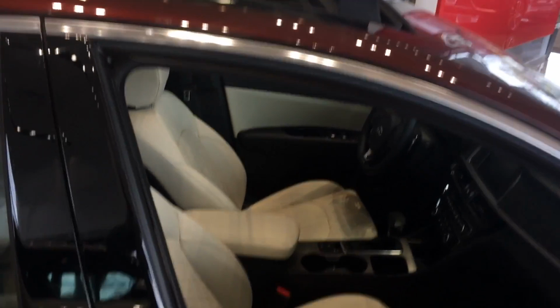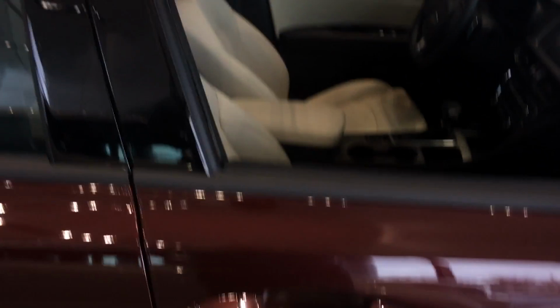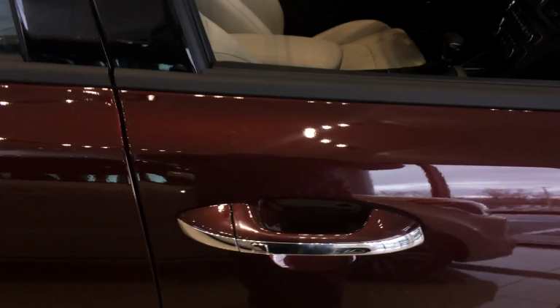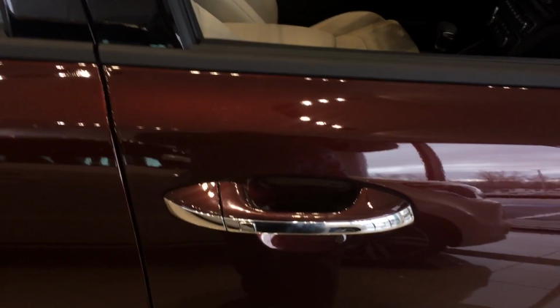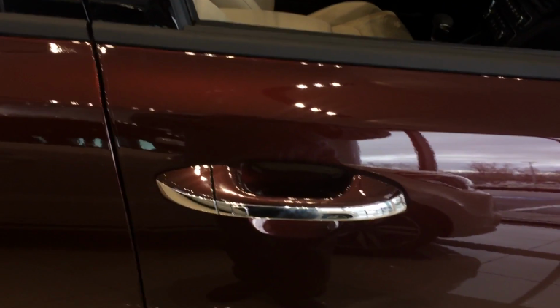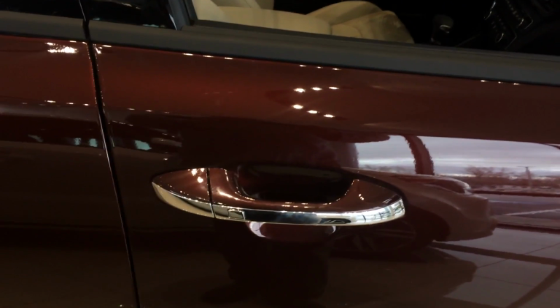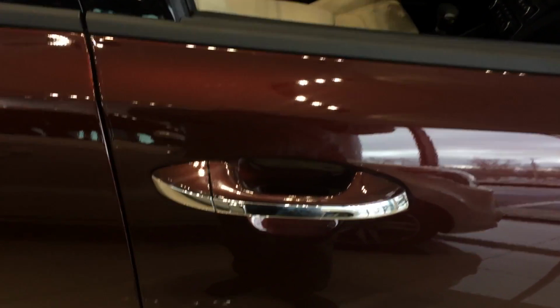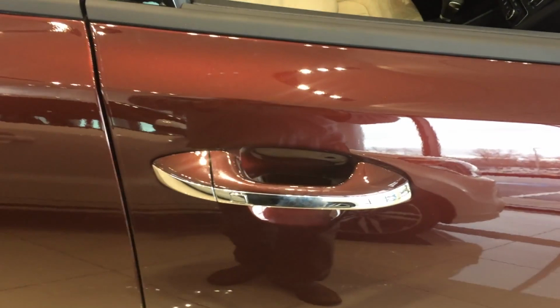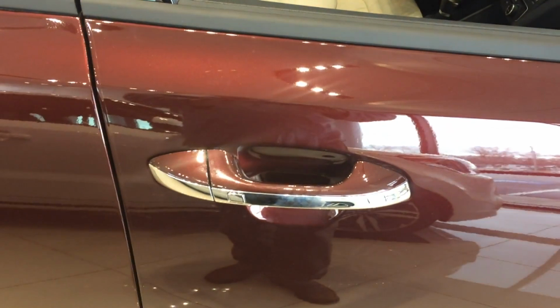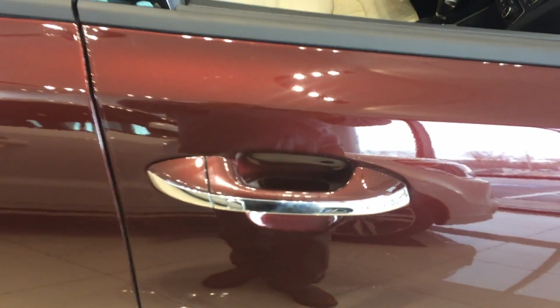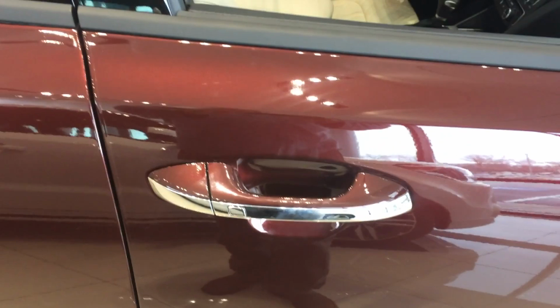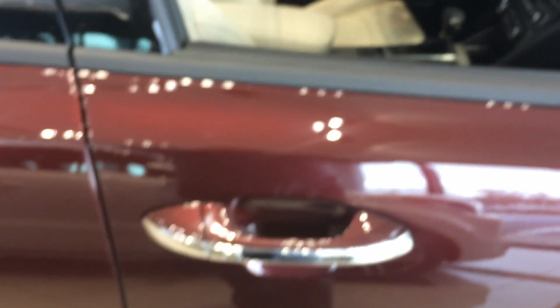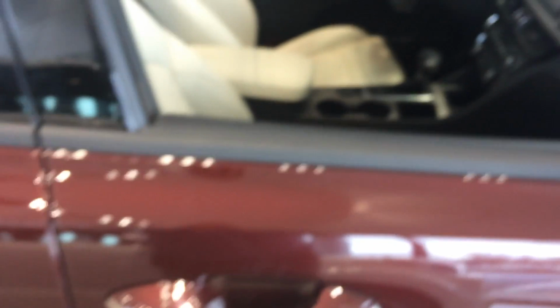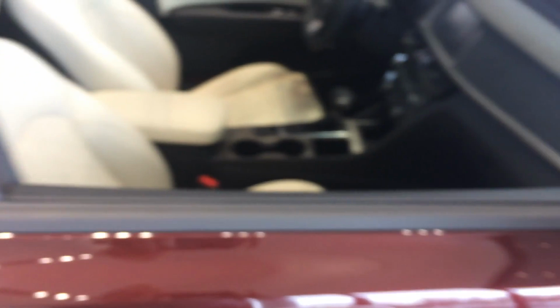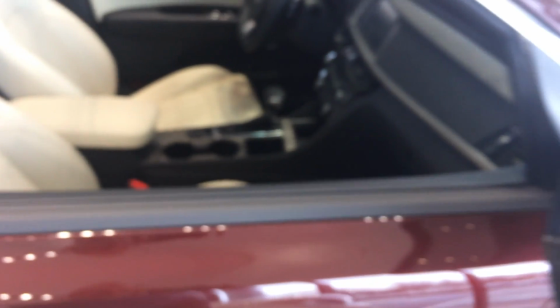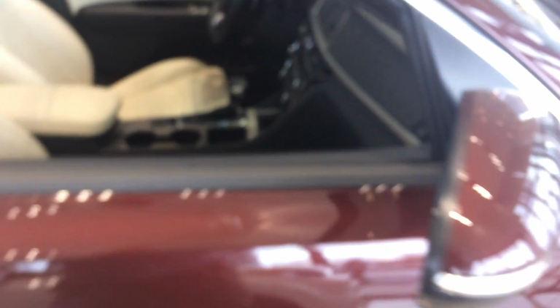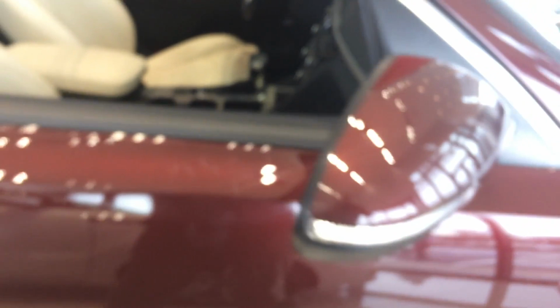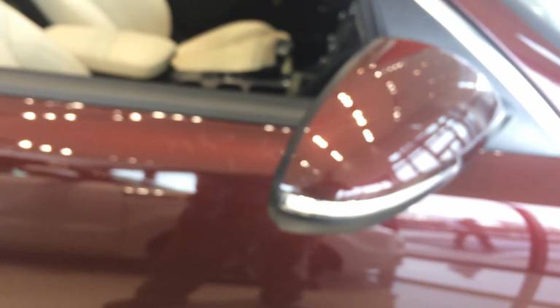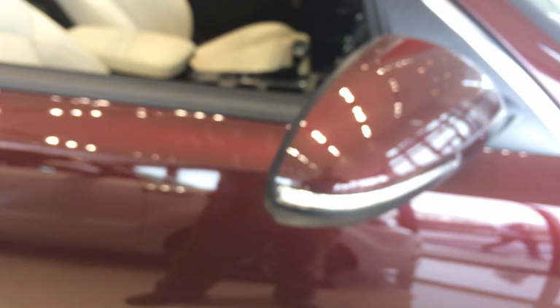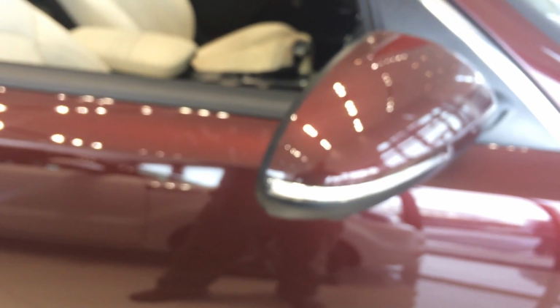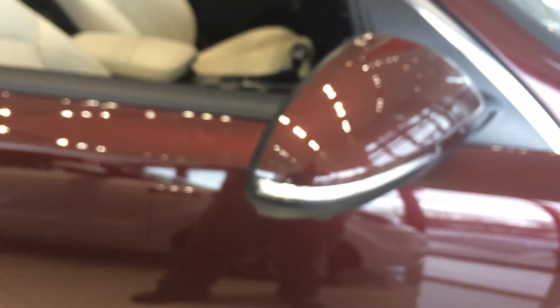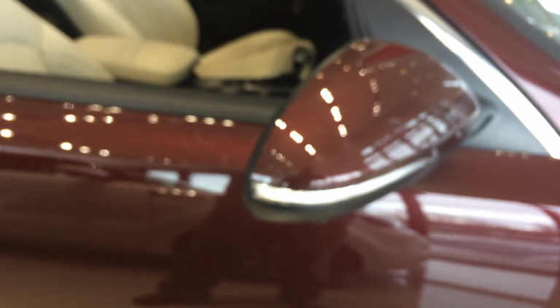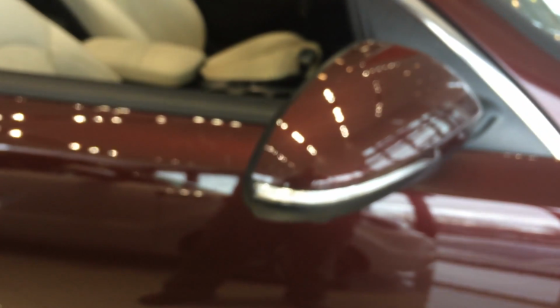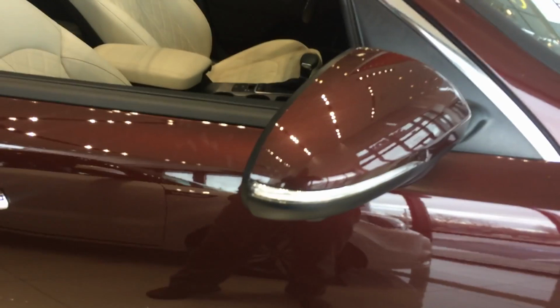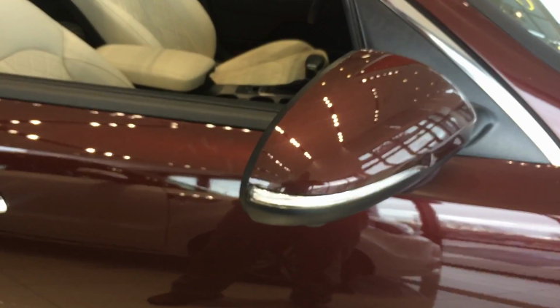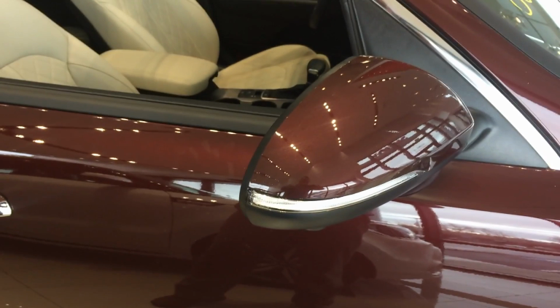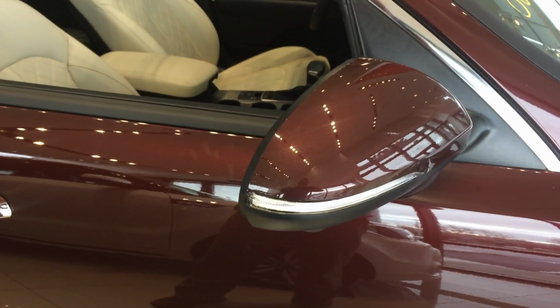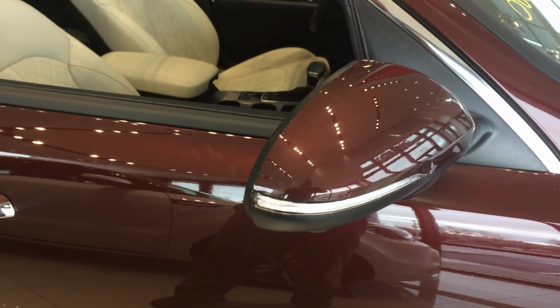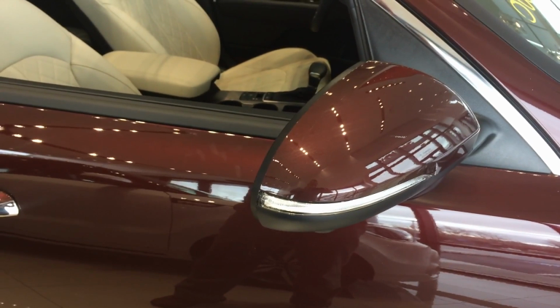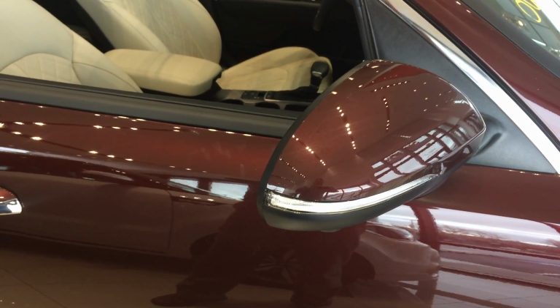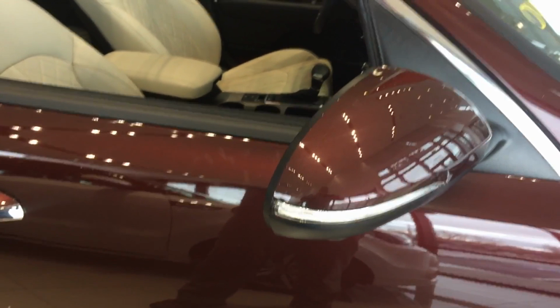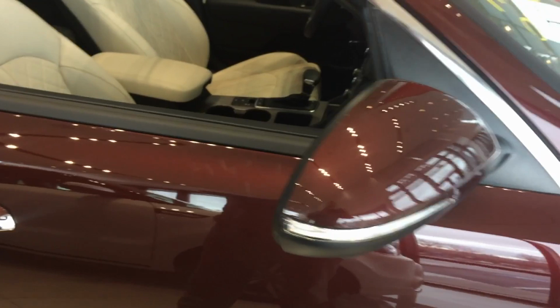It's equipped with push button entry. I do like the visibility of the blinker on the mirrors as well.